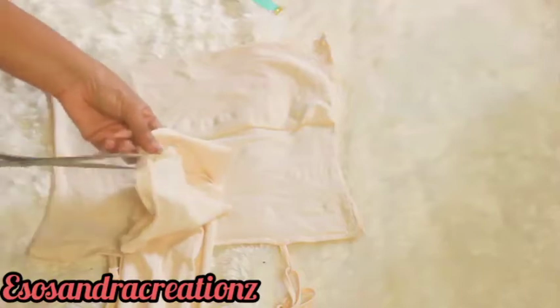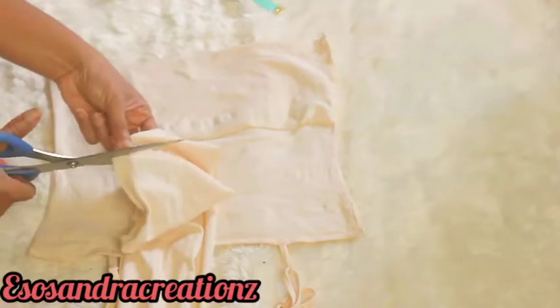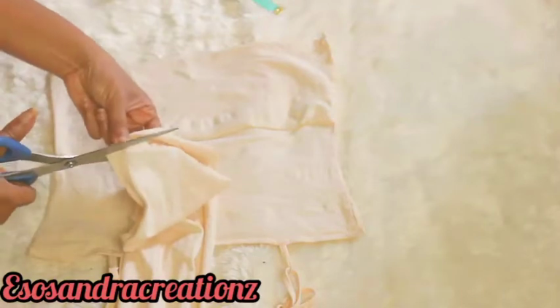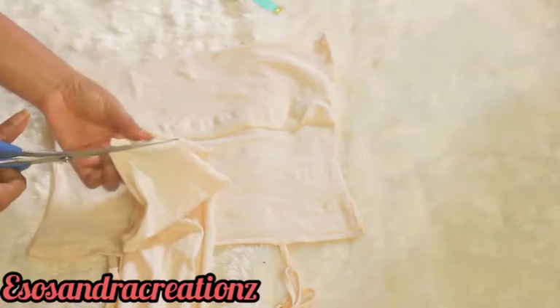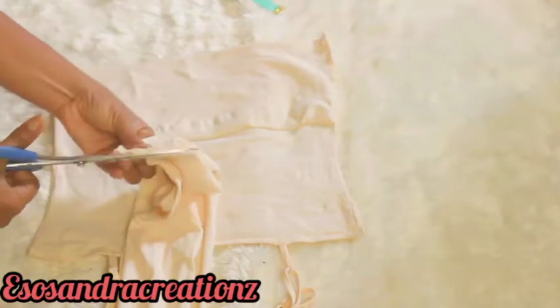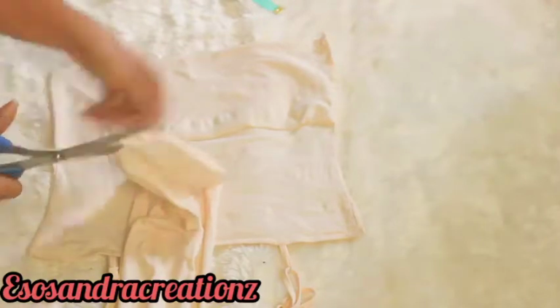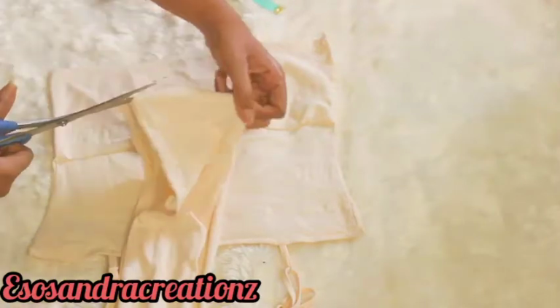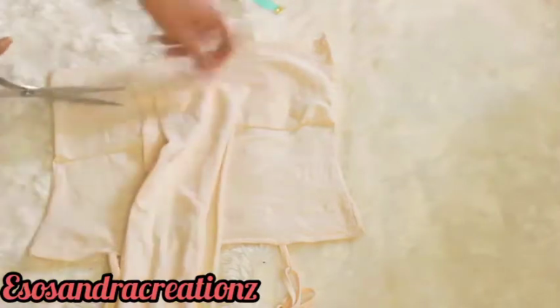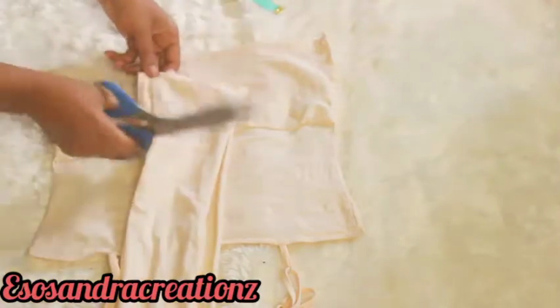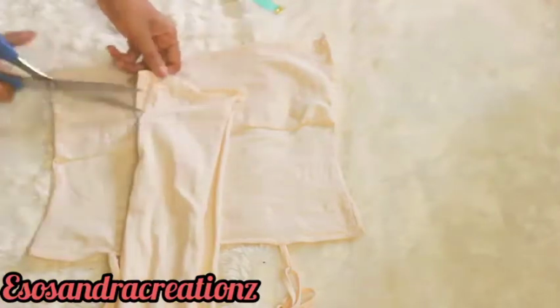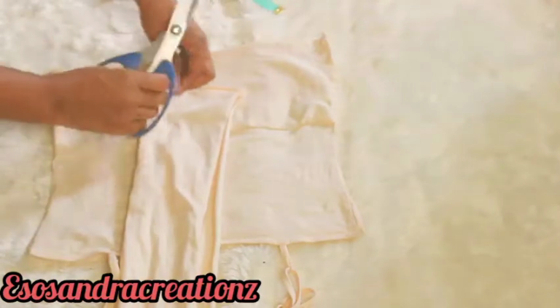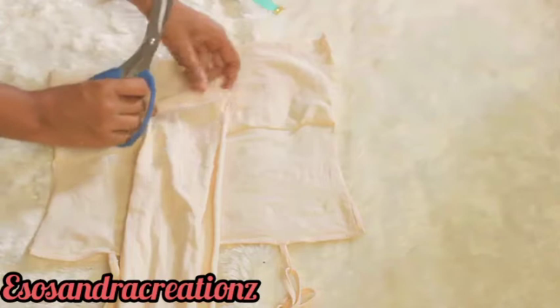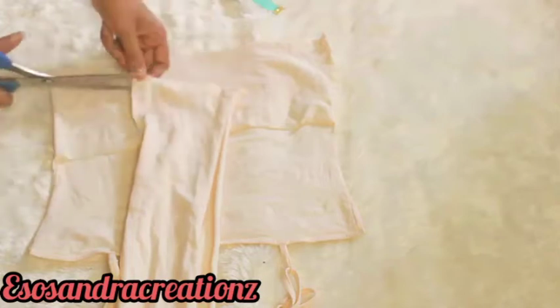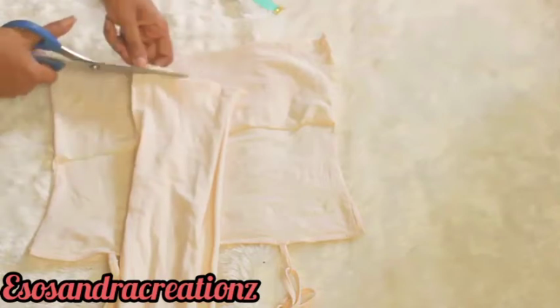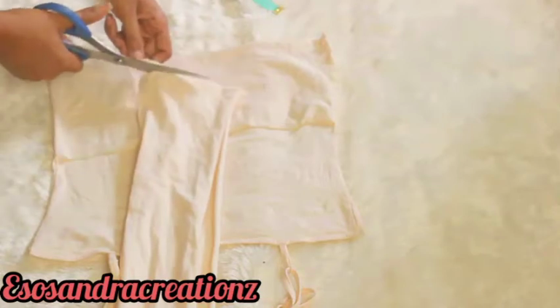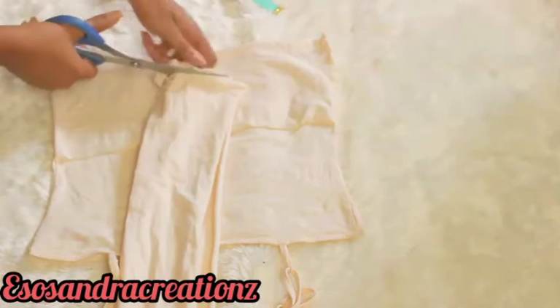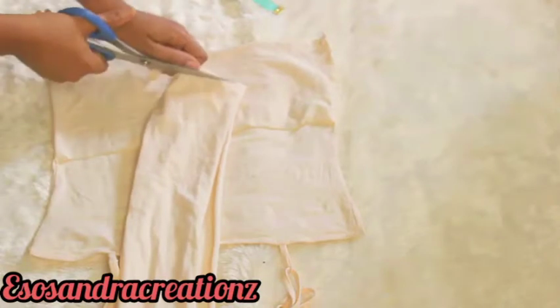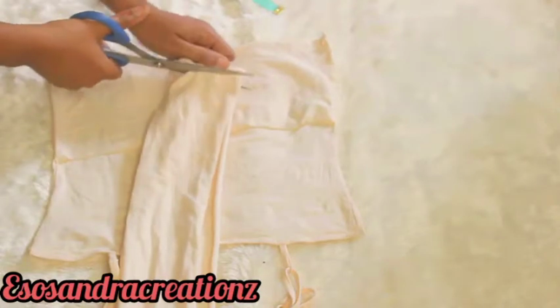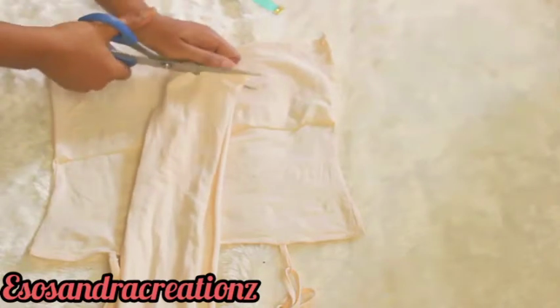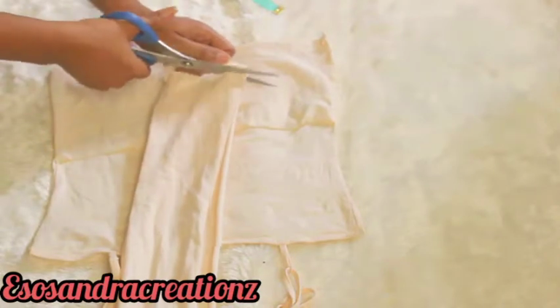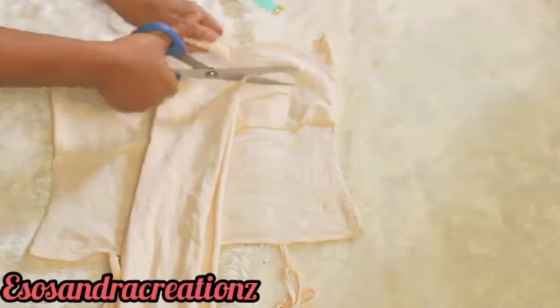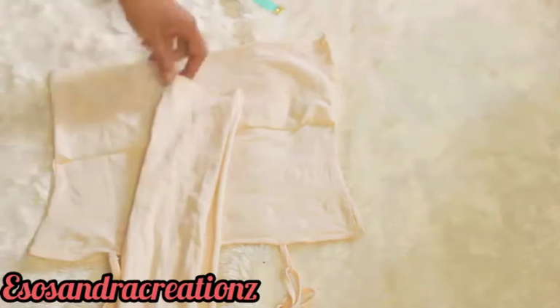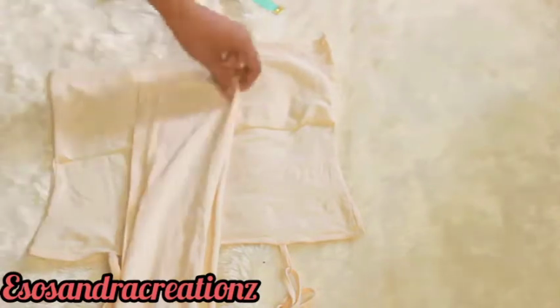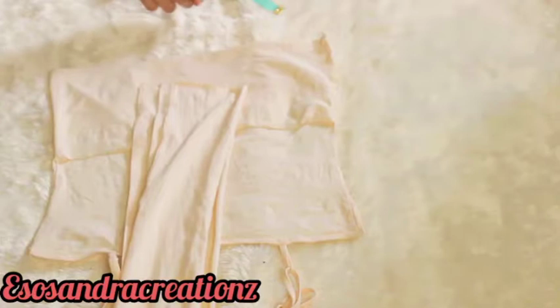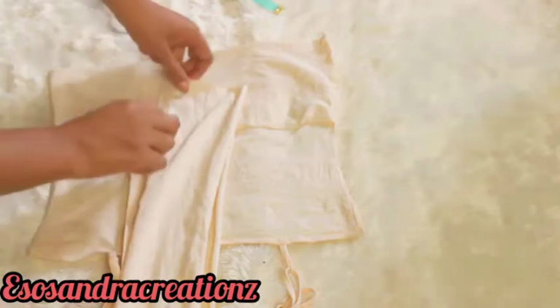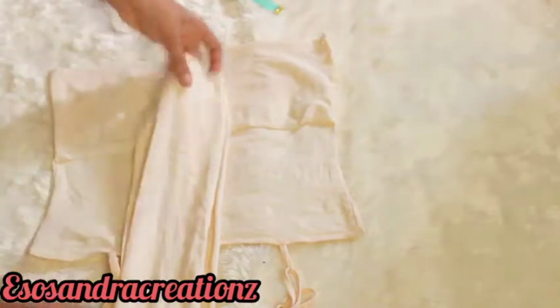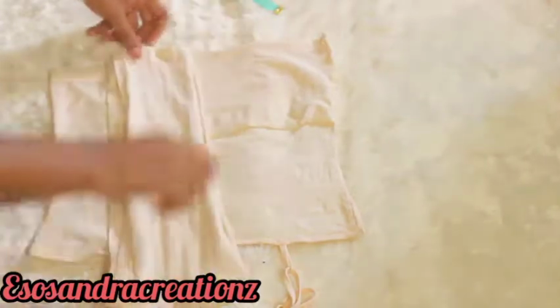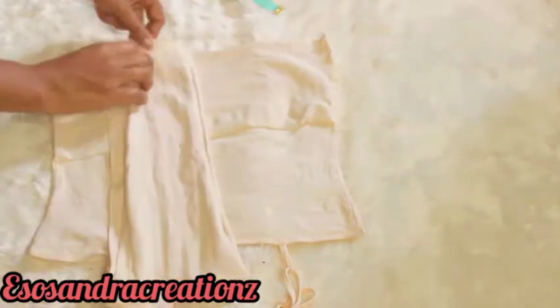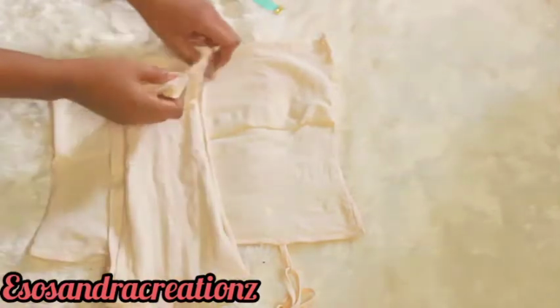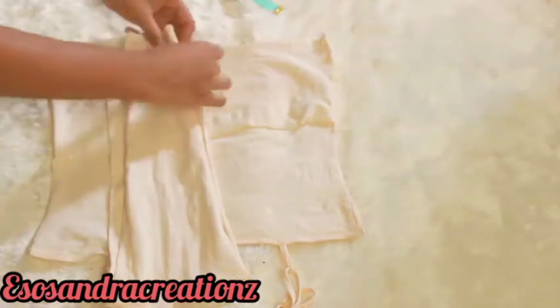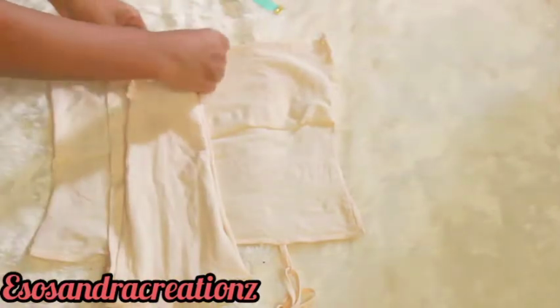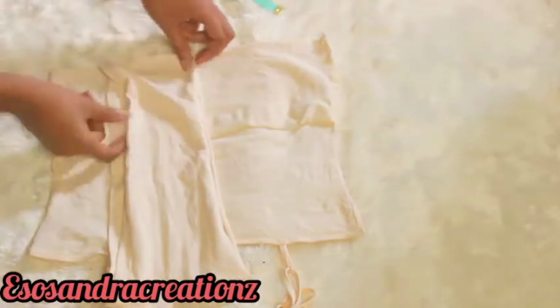Because we are going to improvise another armhole so that it matches the back. Just watch closely how I'm doing this.